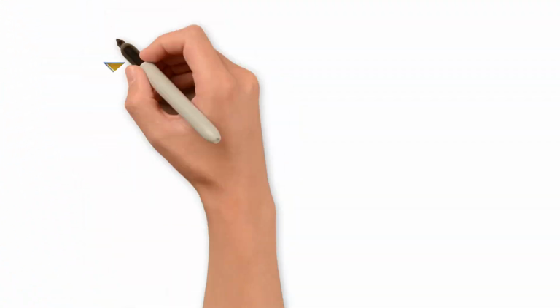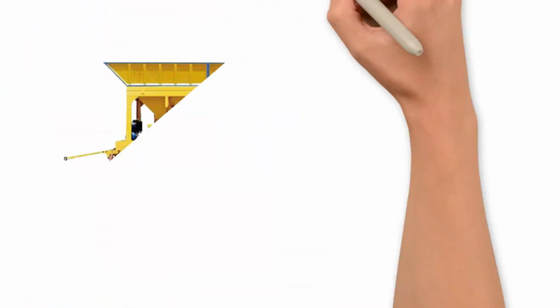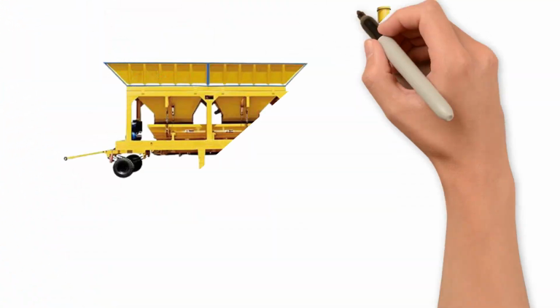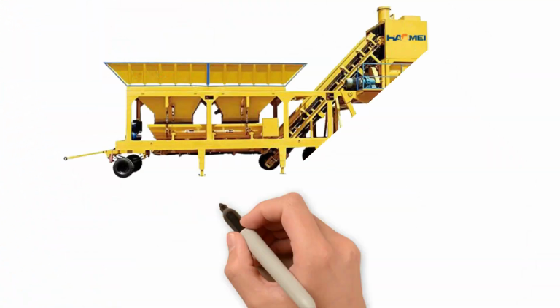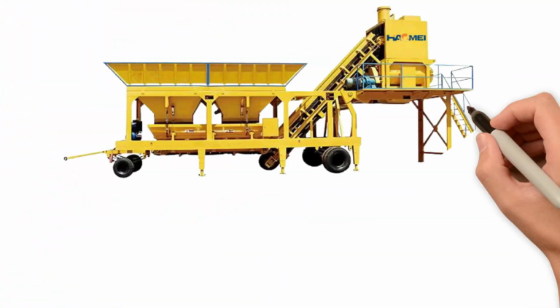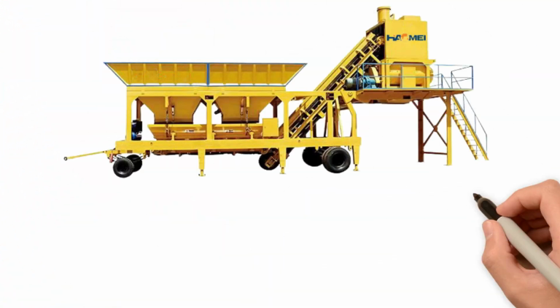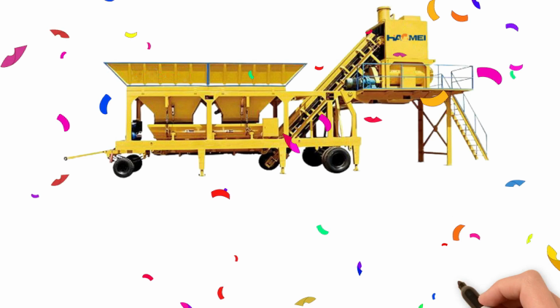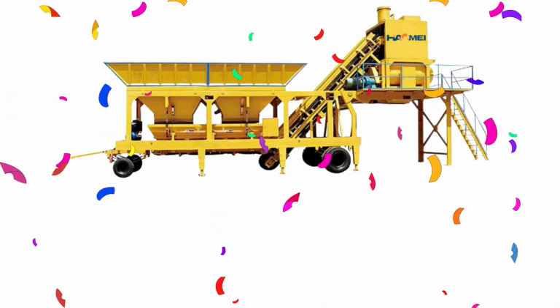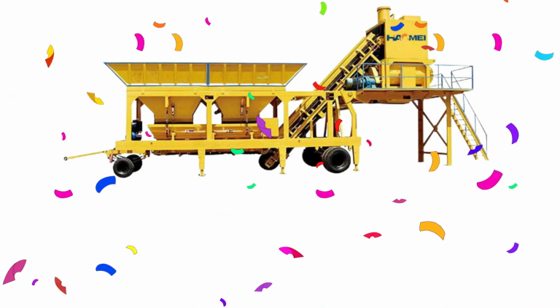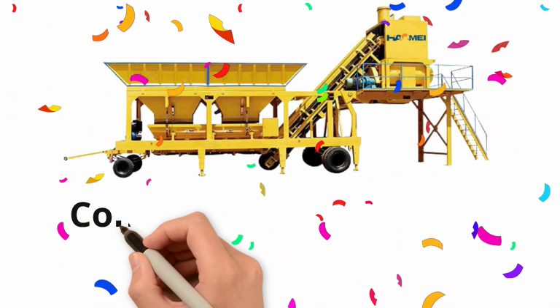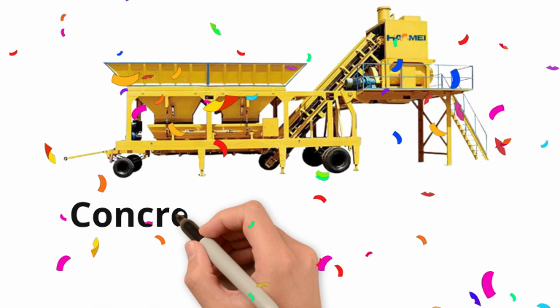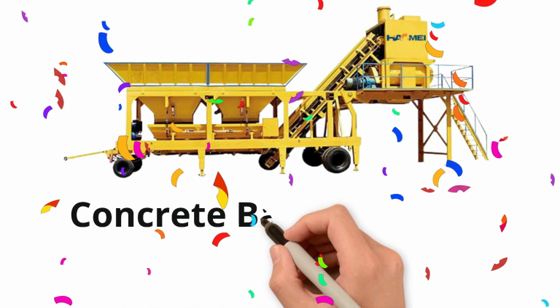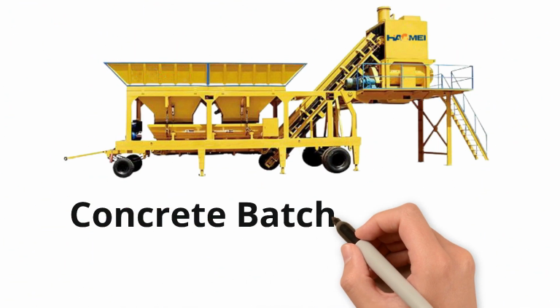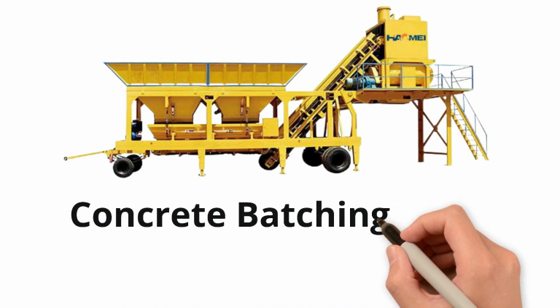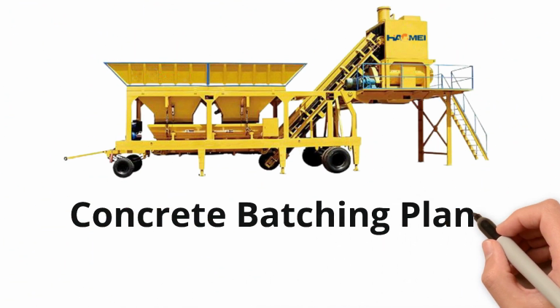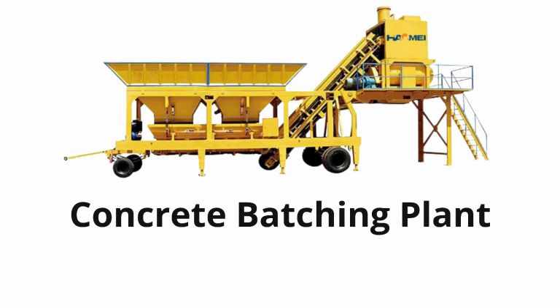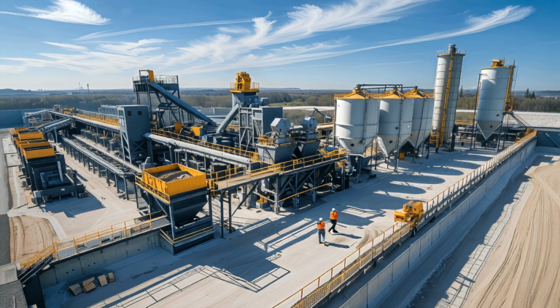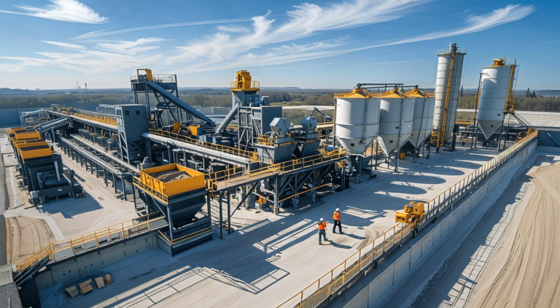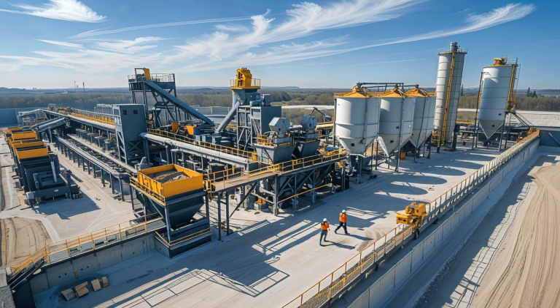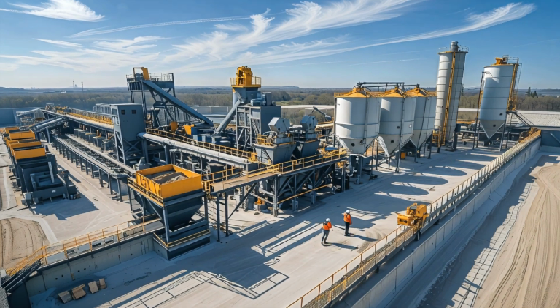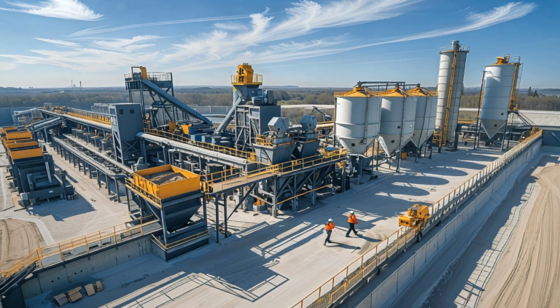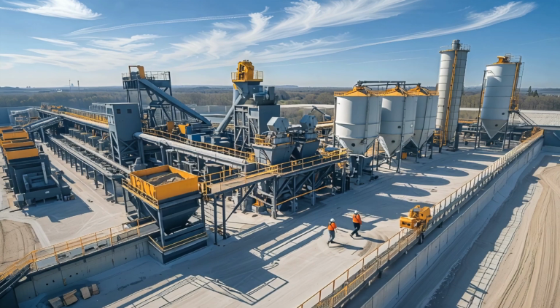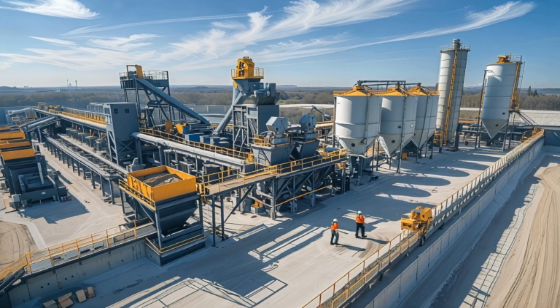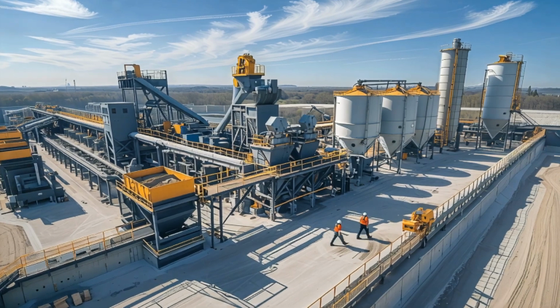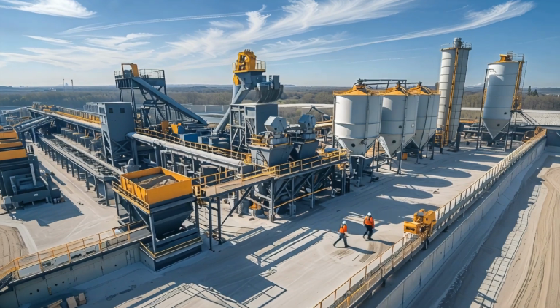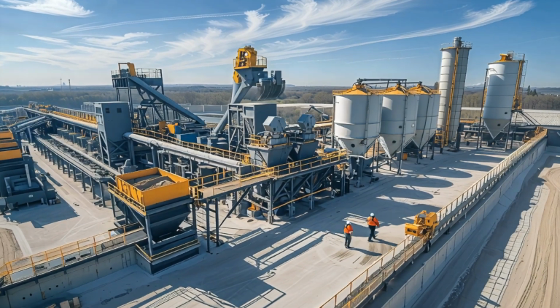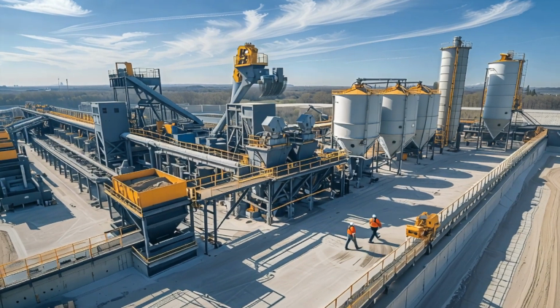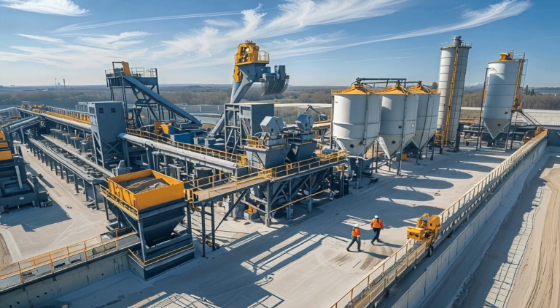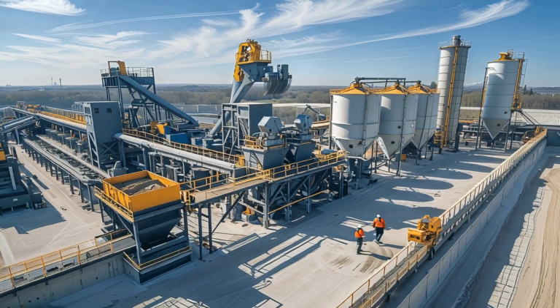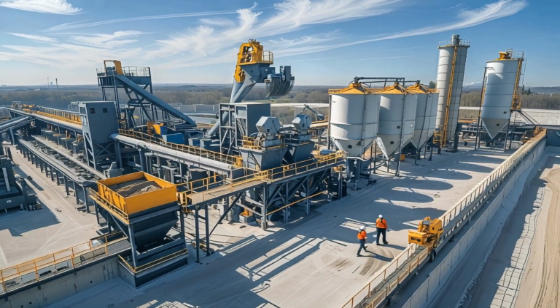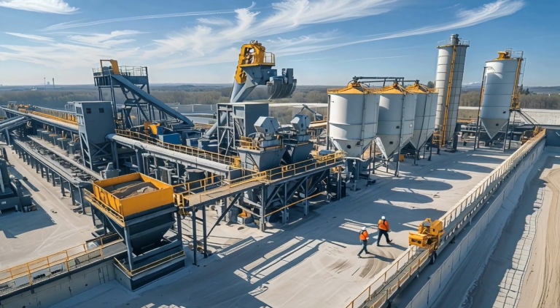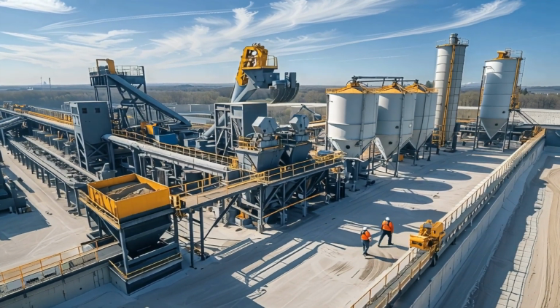Concrete batching plant! Yay! Concrete batching plant mixes cement, sand, gravel, and water to make fresh concrete.